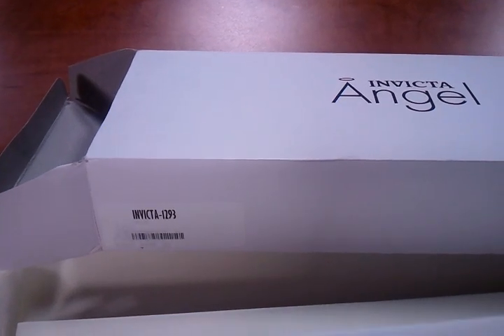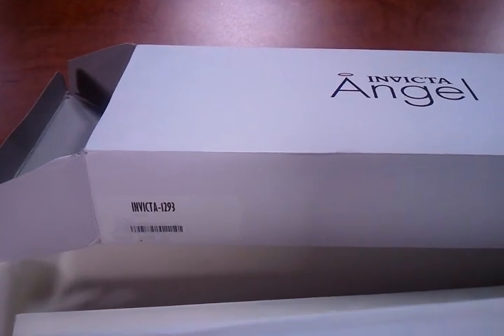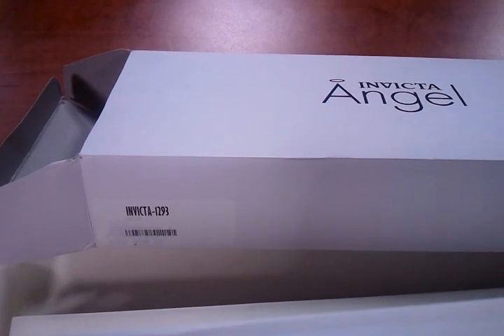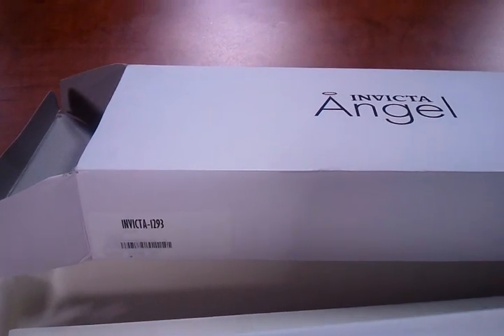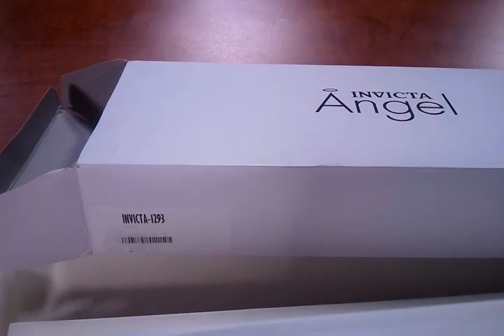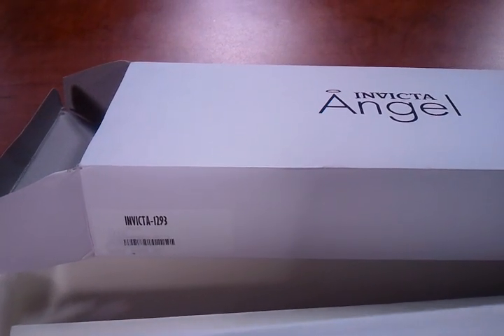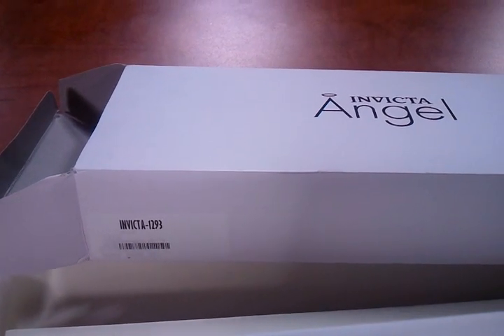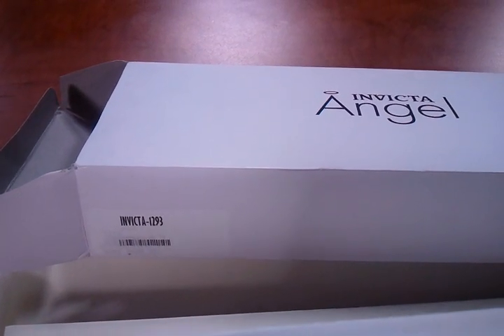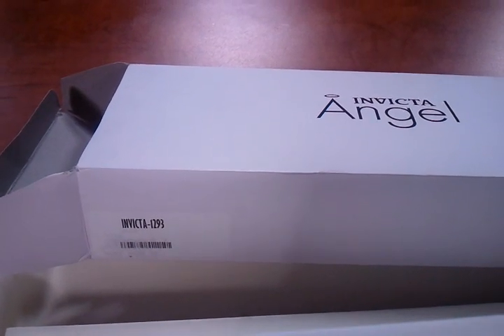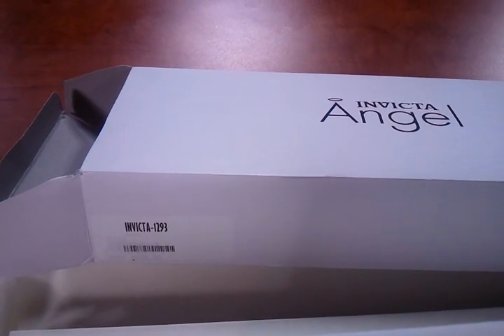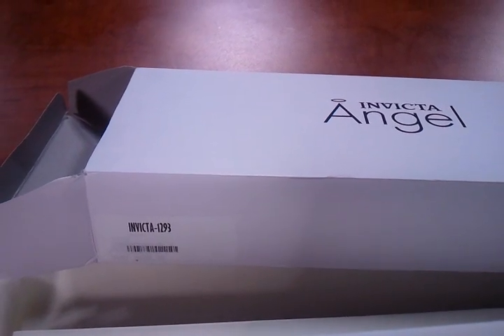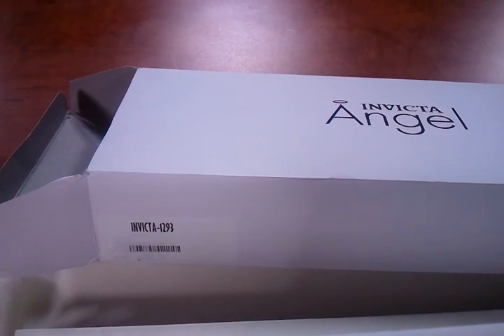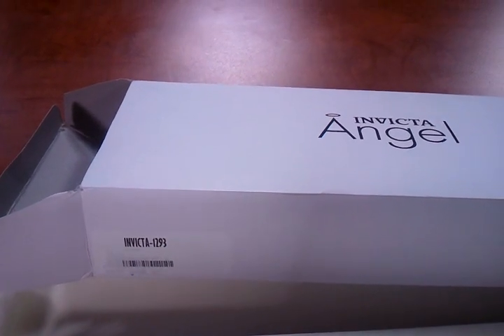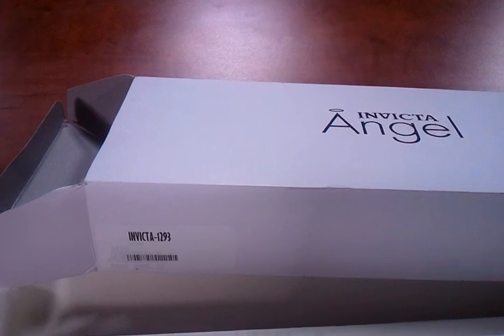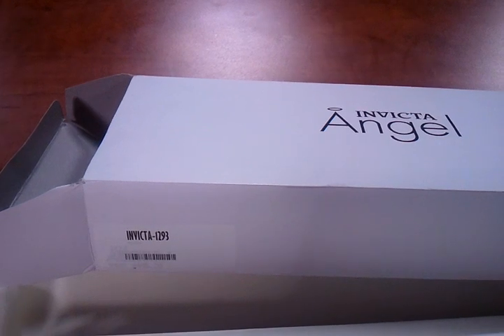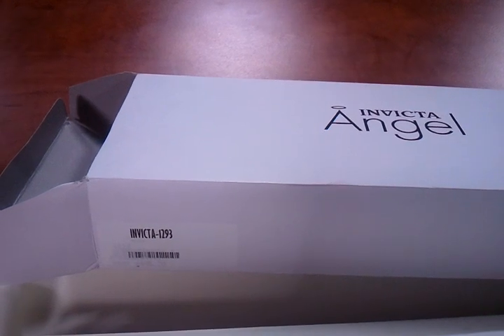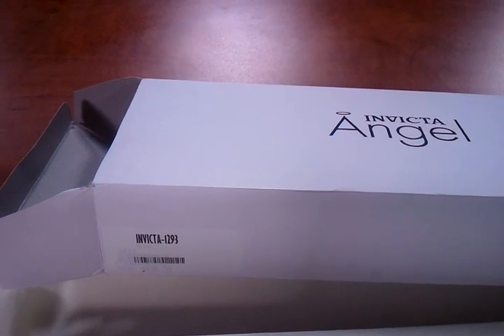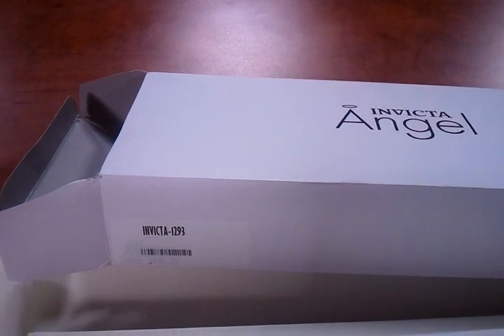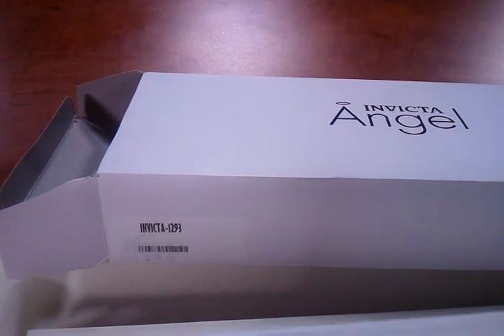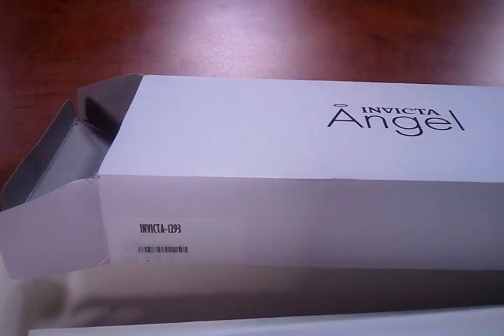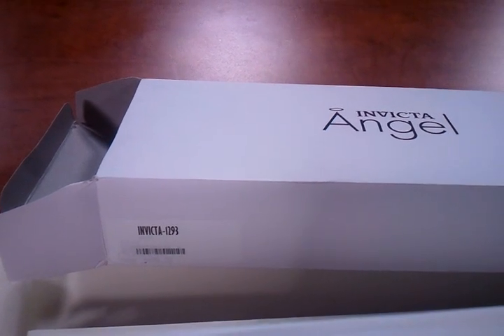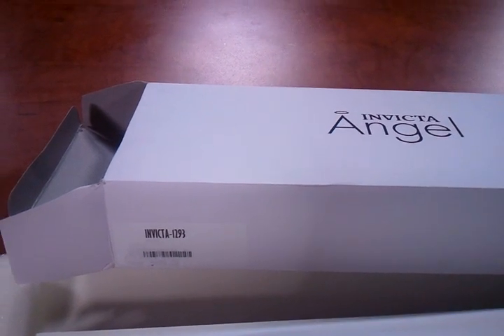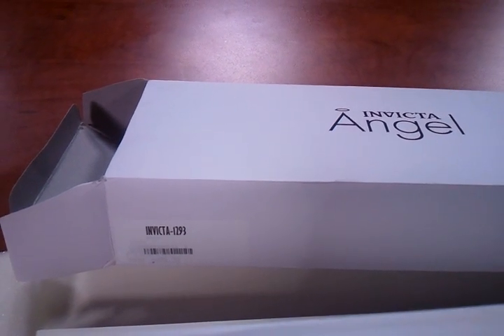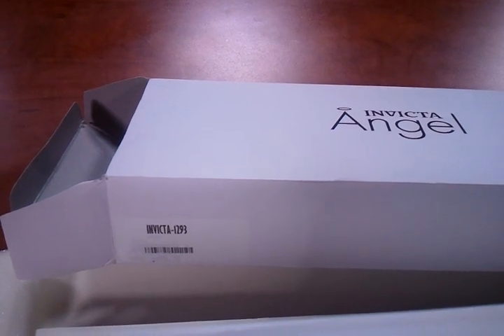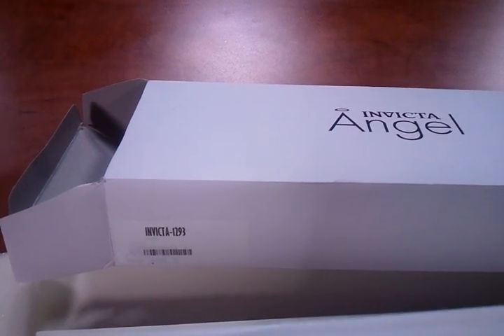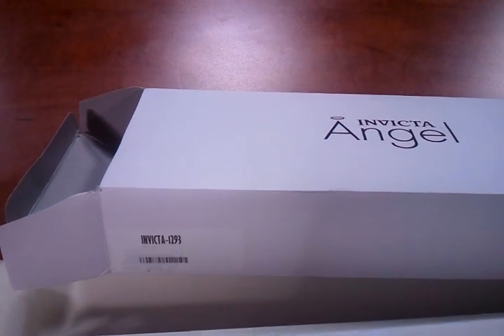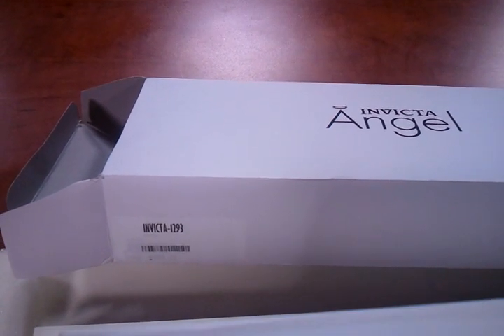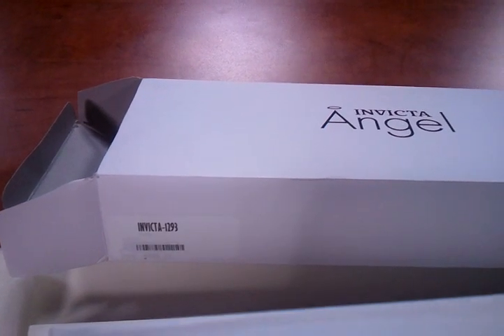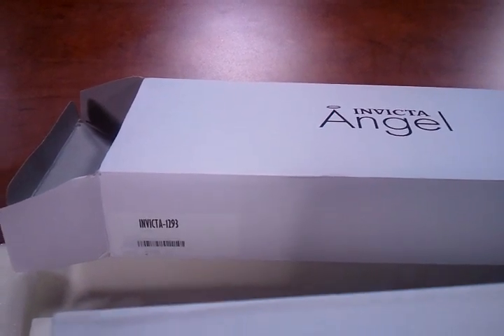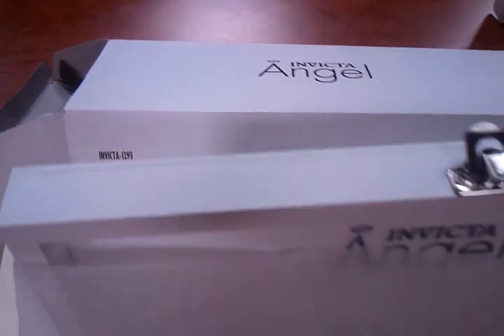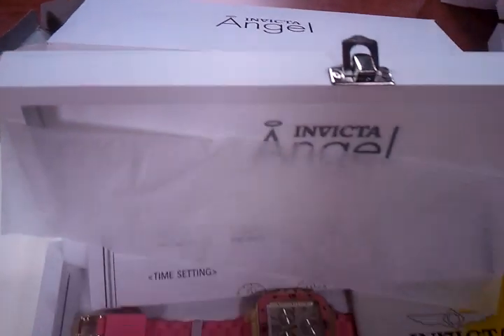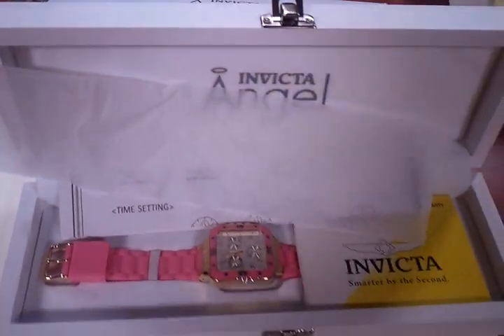Today we're going to be talking about the Invicta 1293, 1294, all the way to 1309. These are certain styles in different colors.